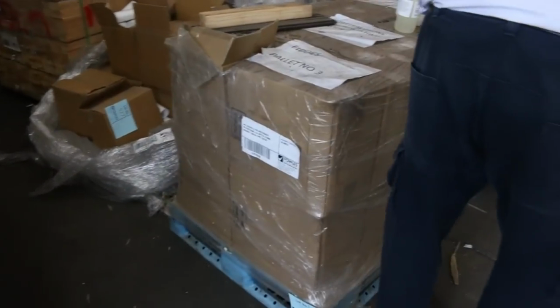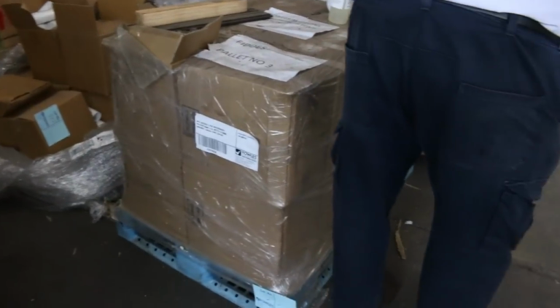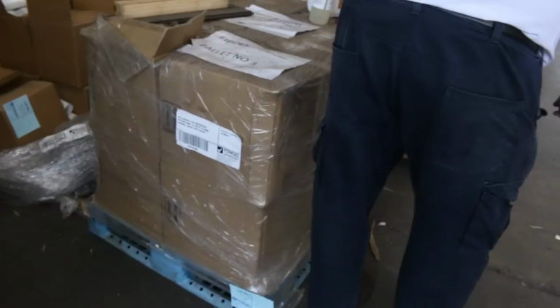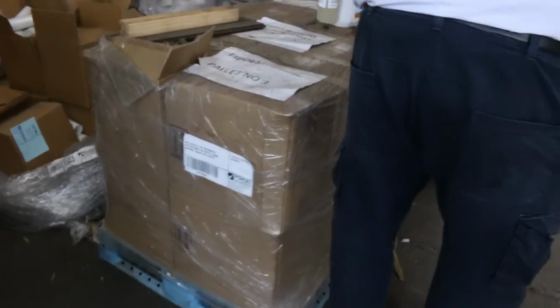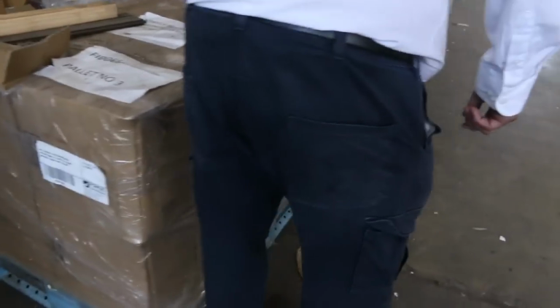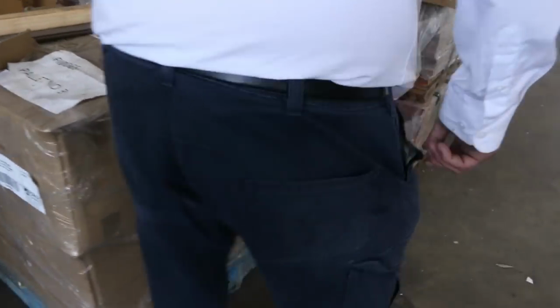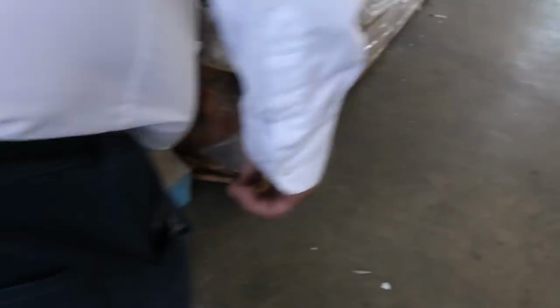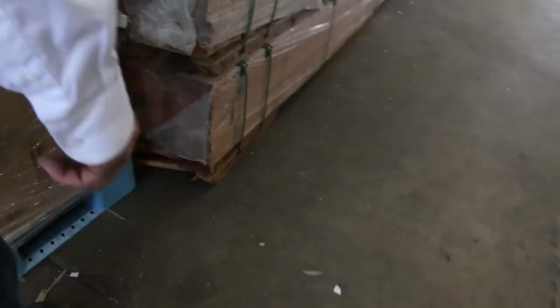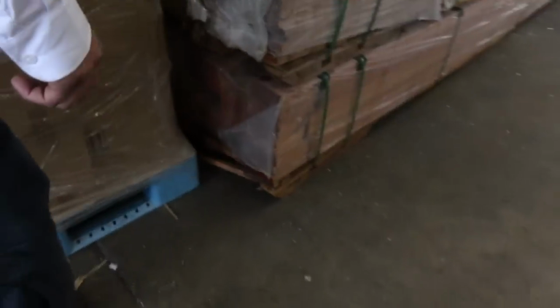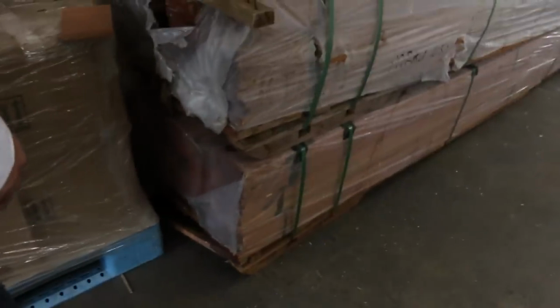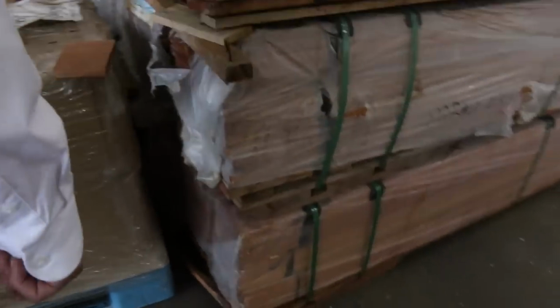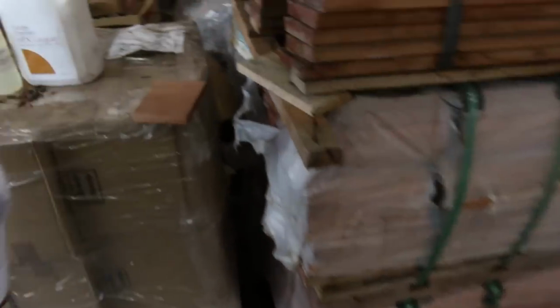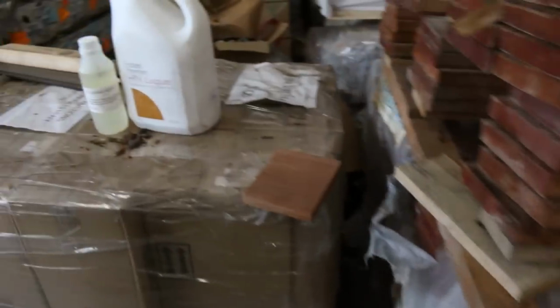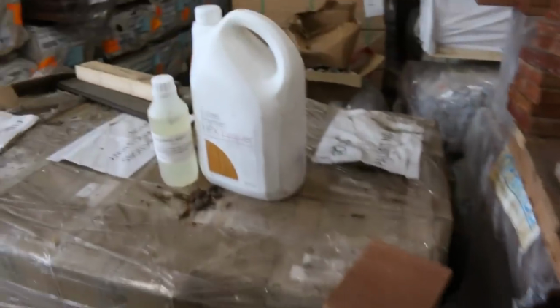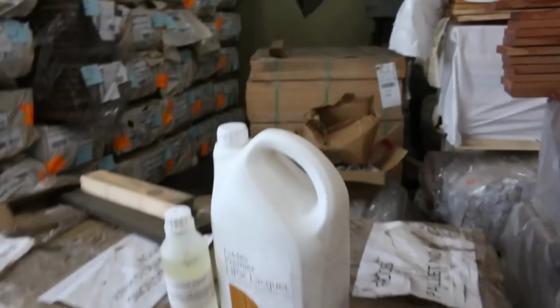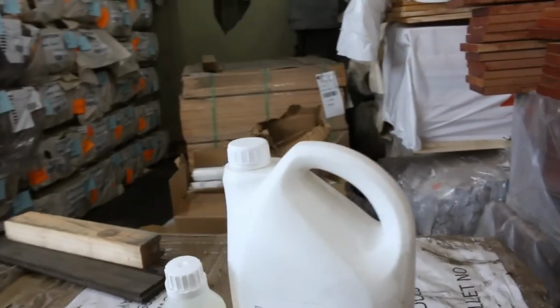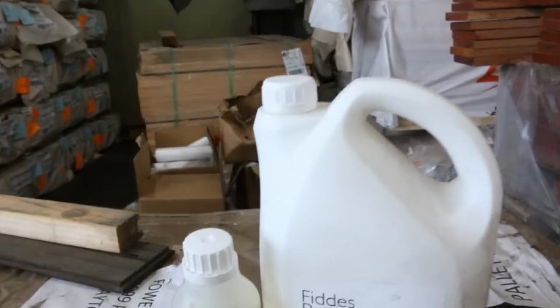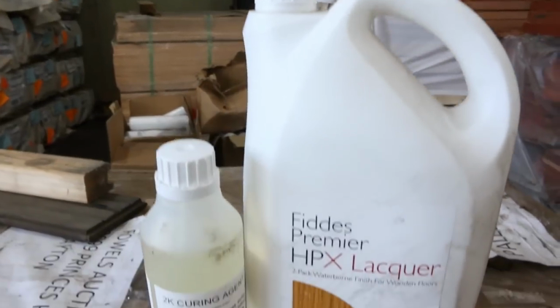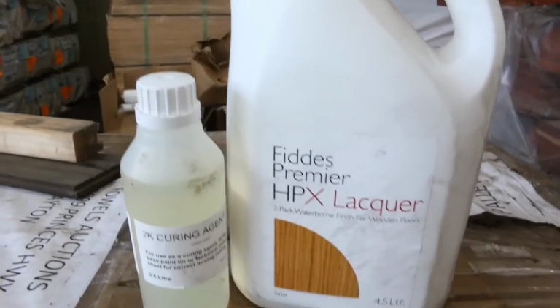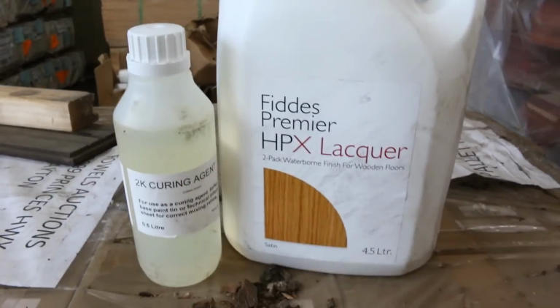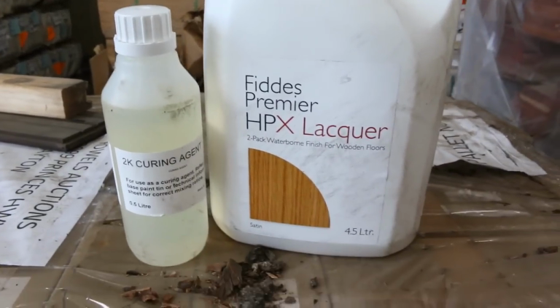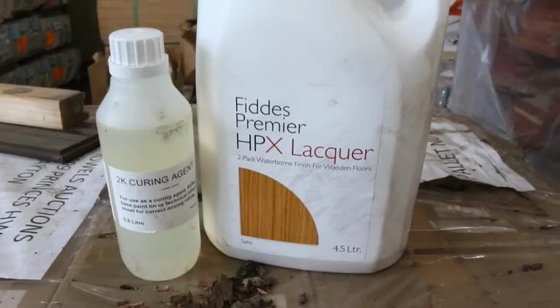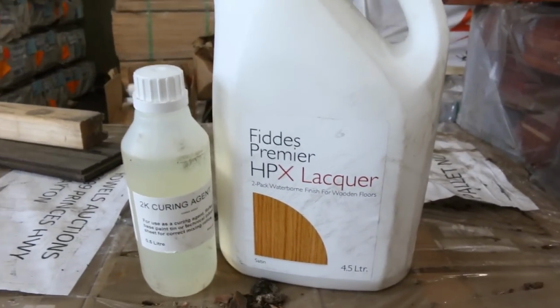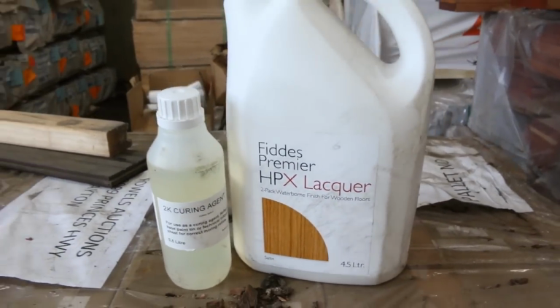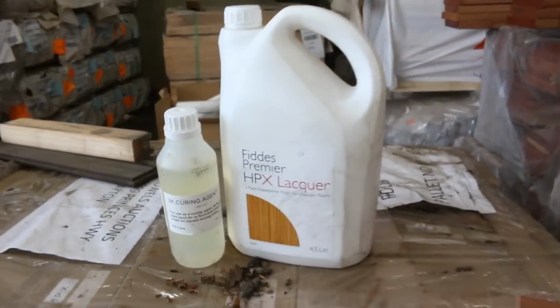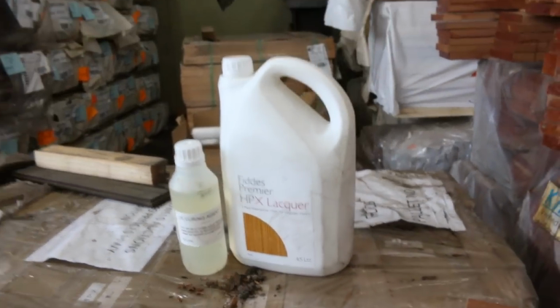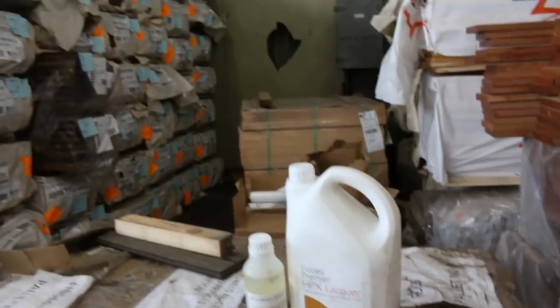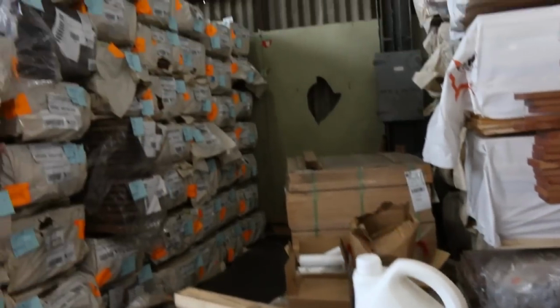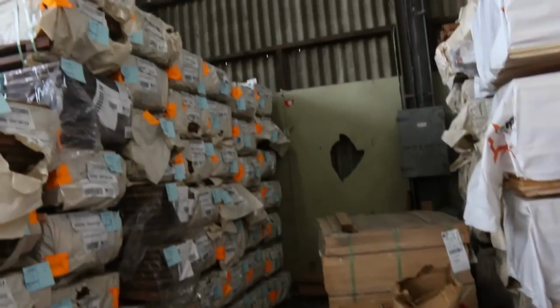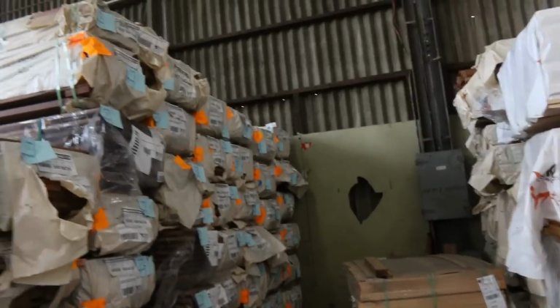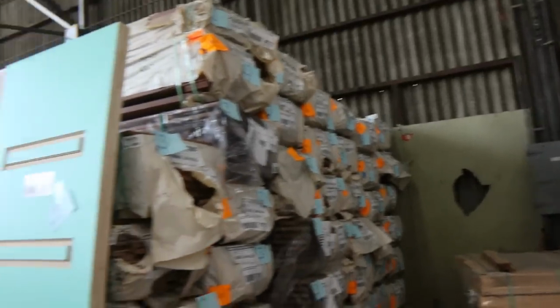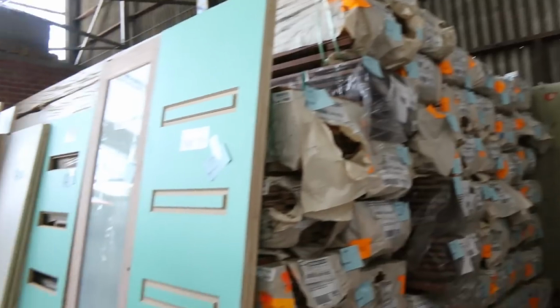An interesting one here — lot 526, that's the lacquer. A whole palette of that one there — a very, very expensive product actually, so I'm sure that'll be nice and popular tomorrow.